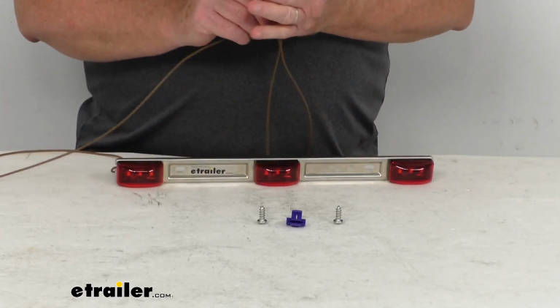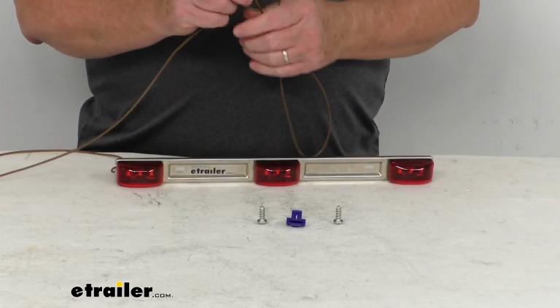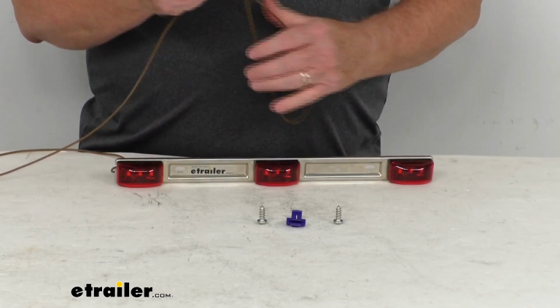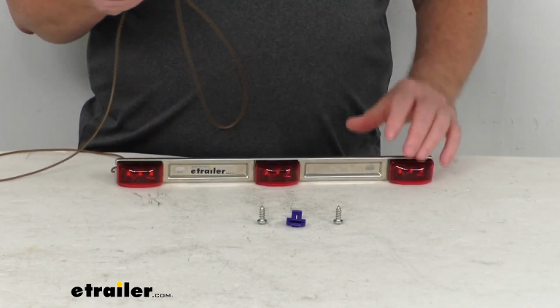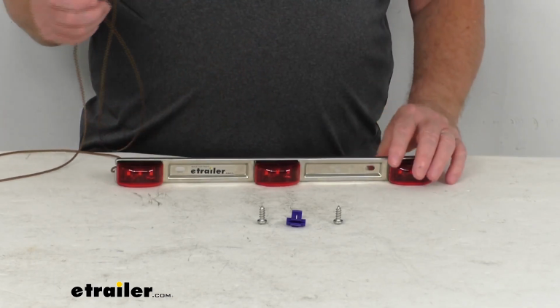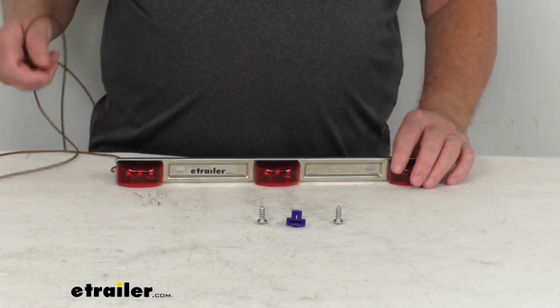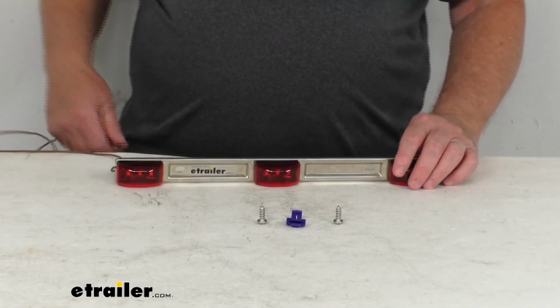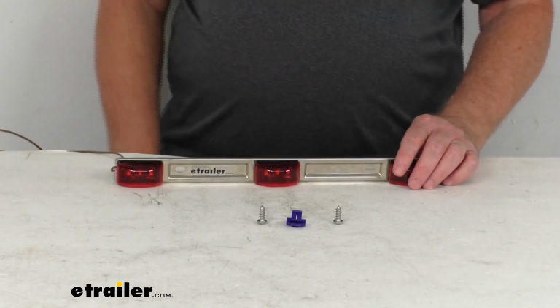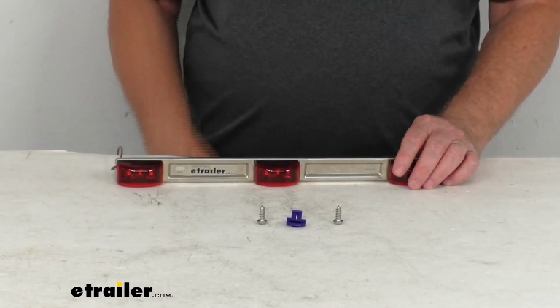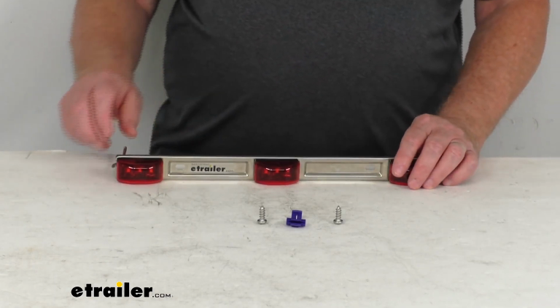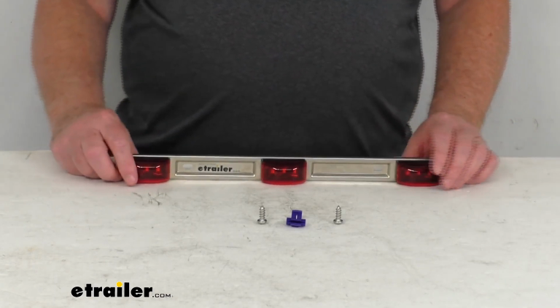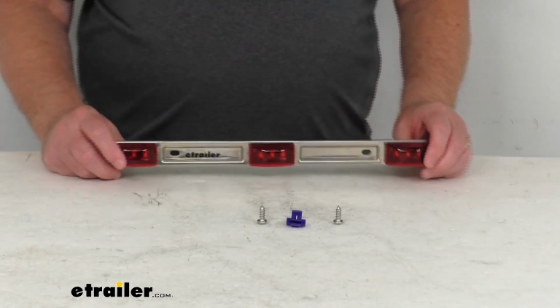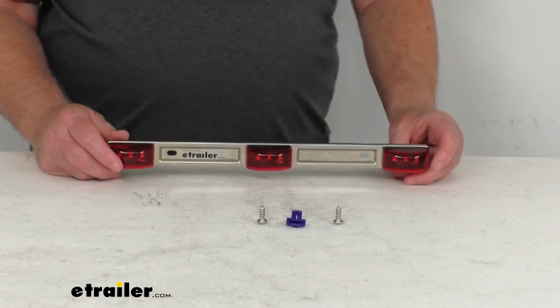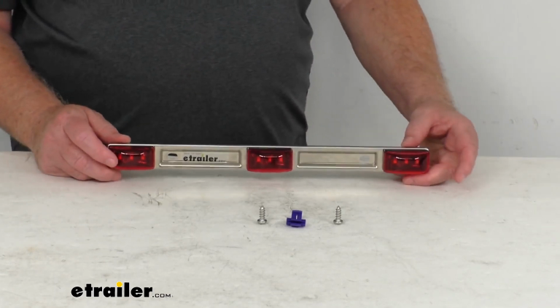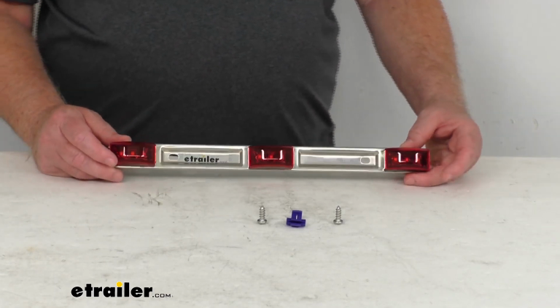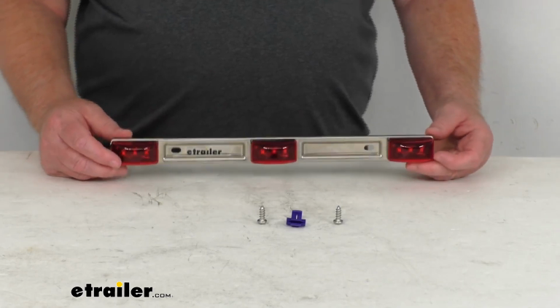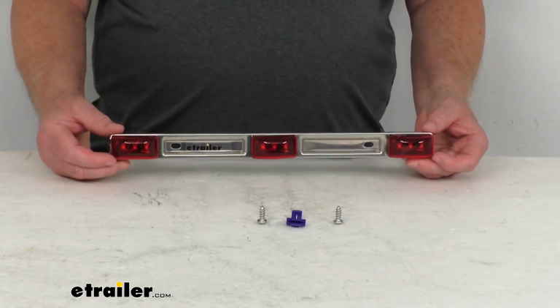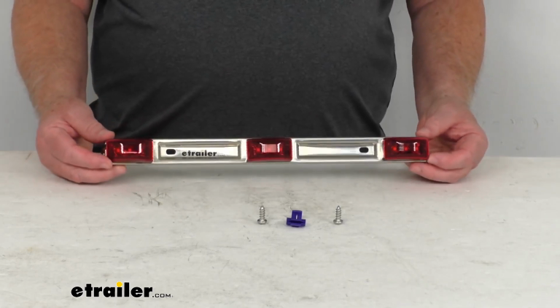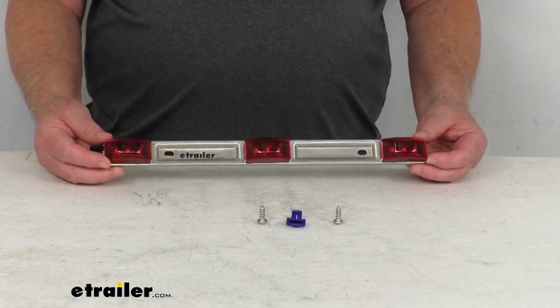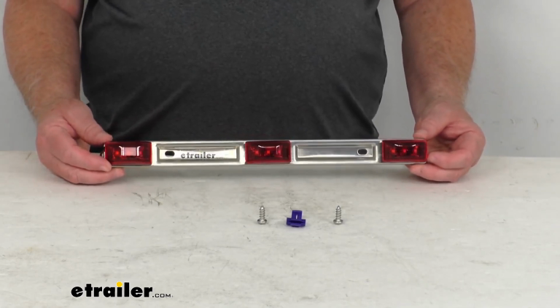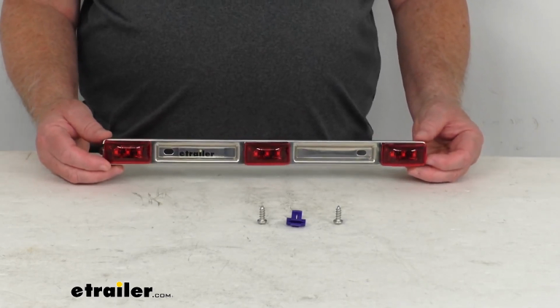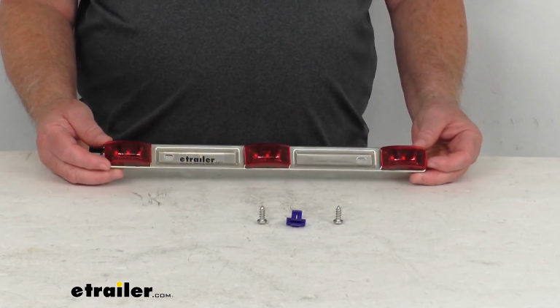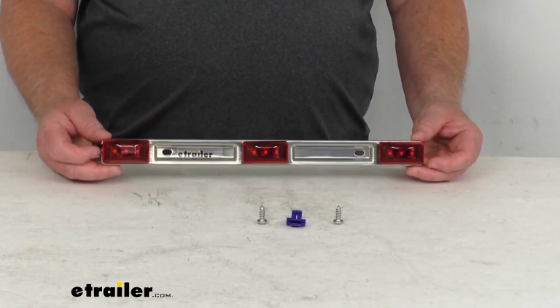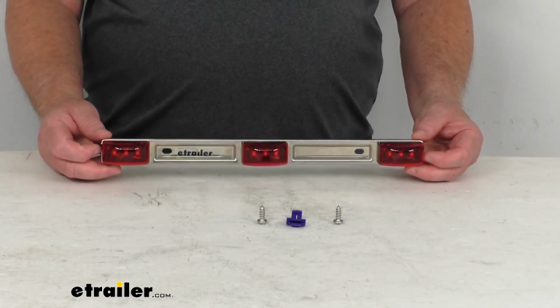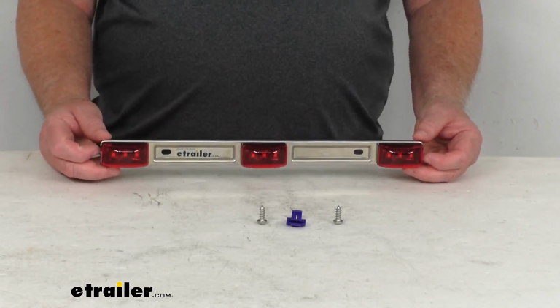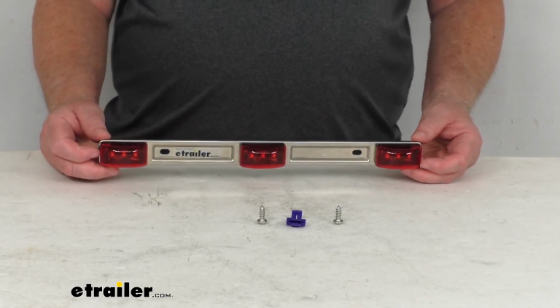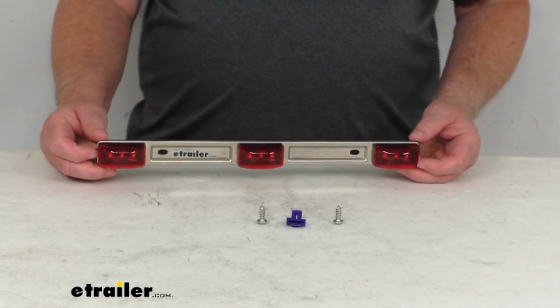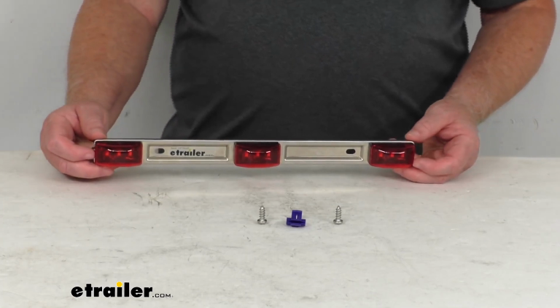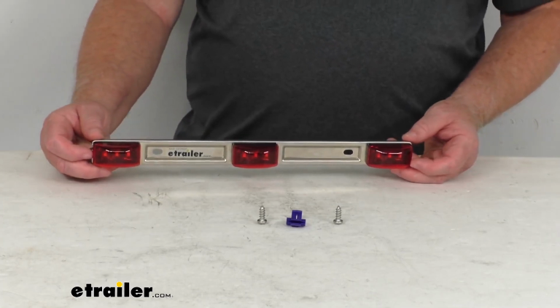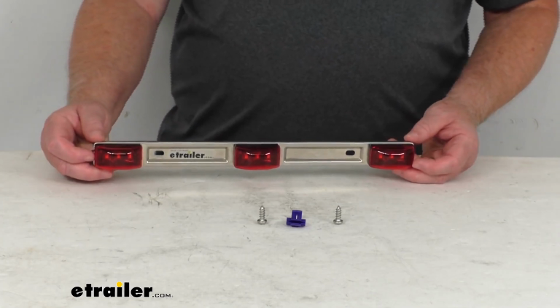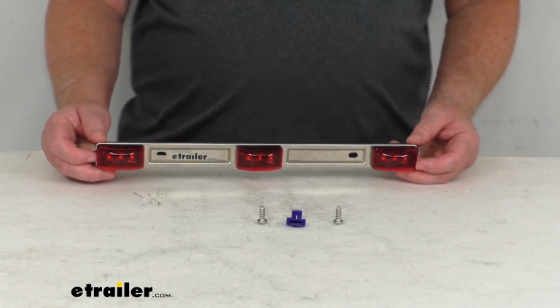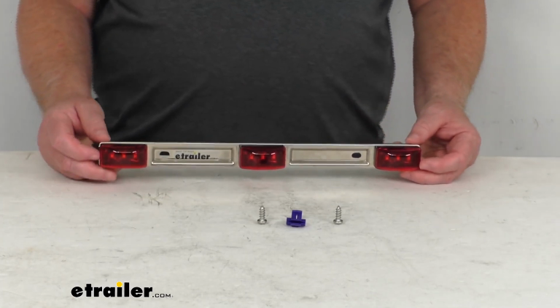This is a P2 and P3 rated light, so it produces a 90-degree beam pattern. It is DOT — Department of Transportation — compliant. The power draw at 12.8 volts is about 0.153 amps.